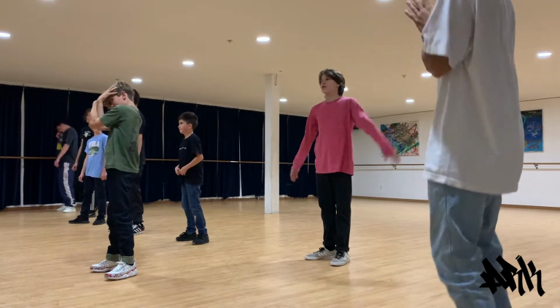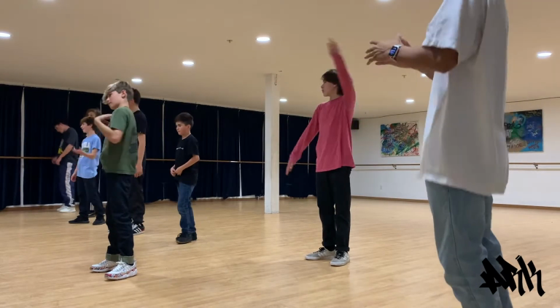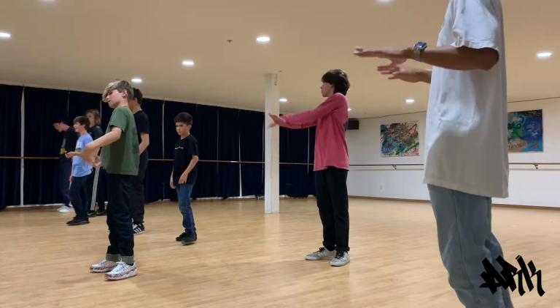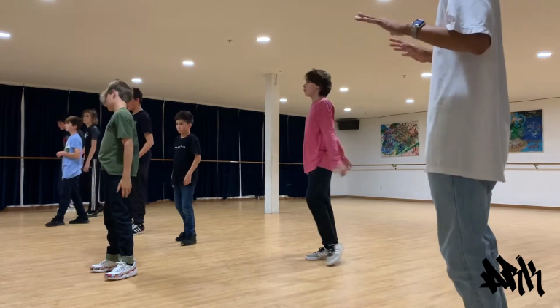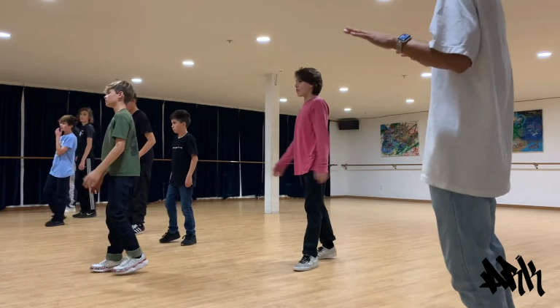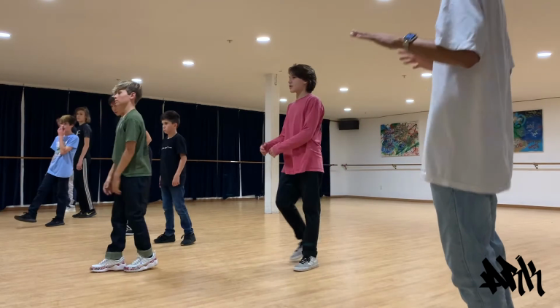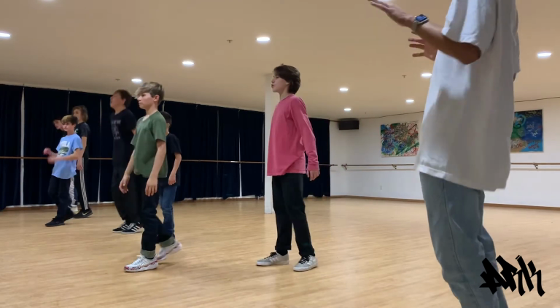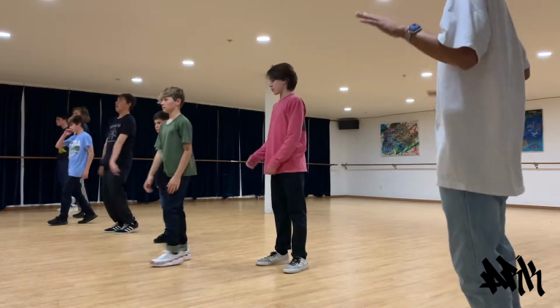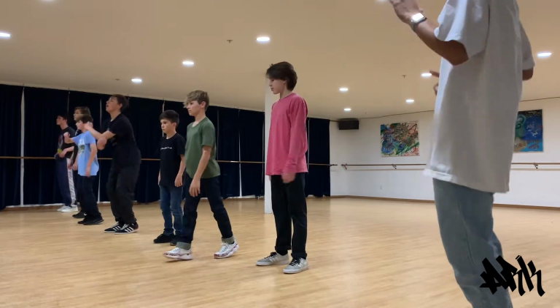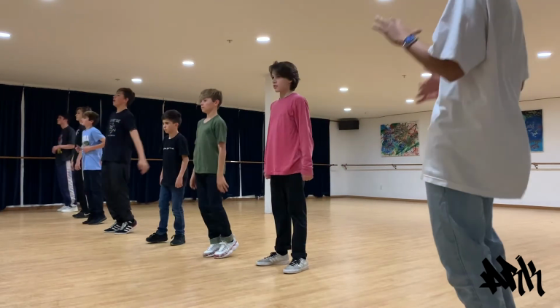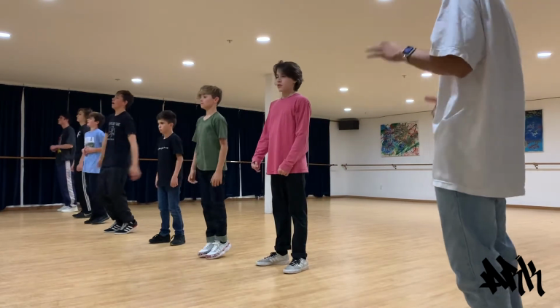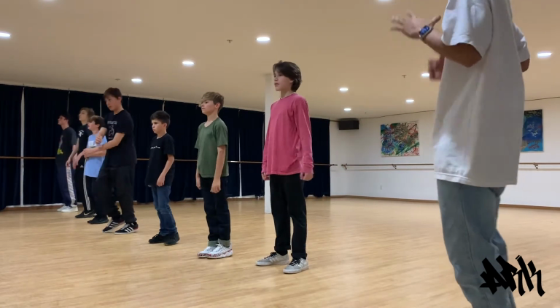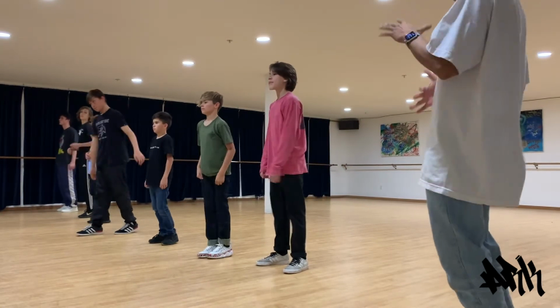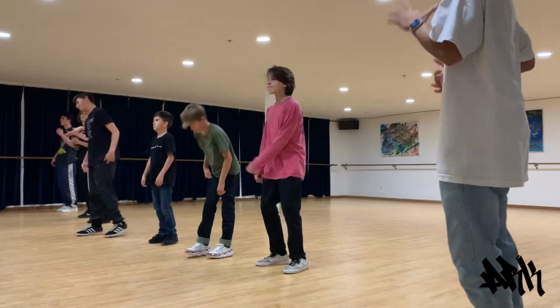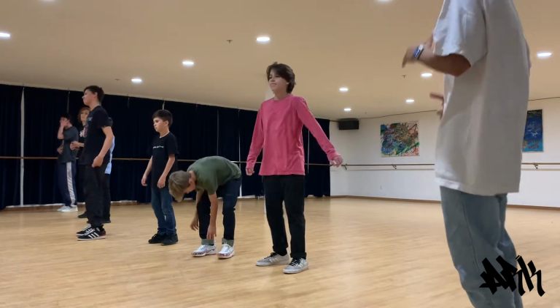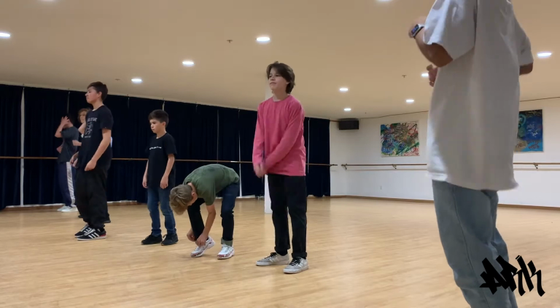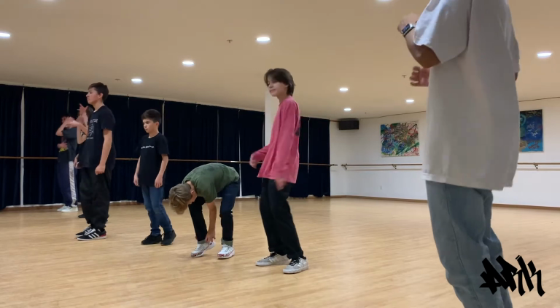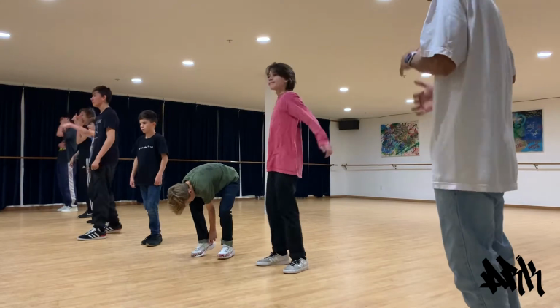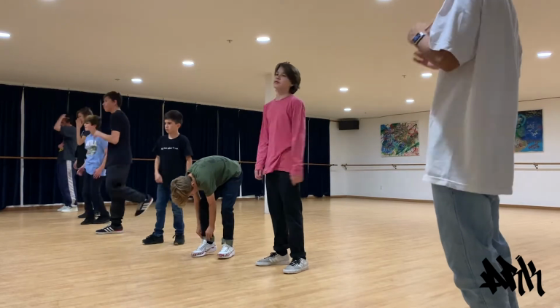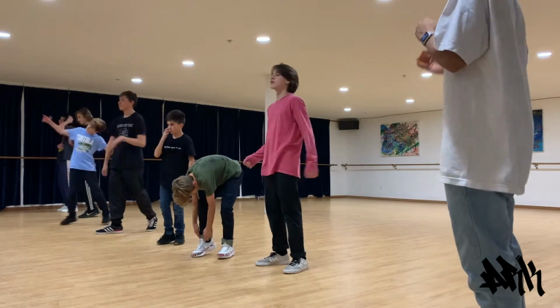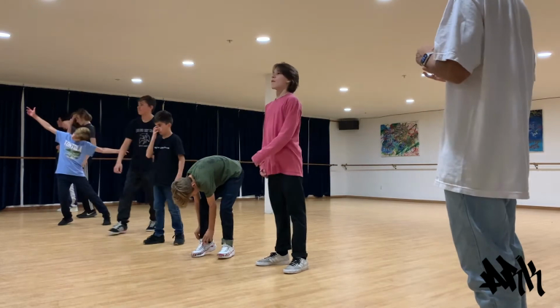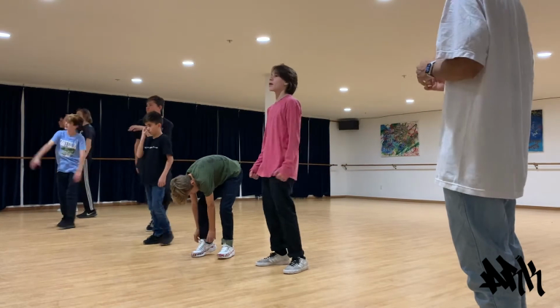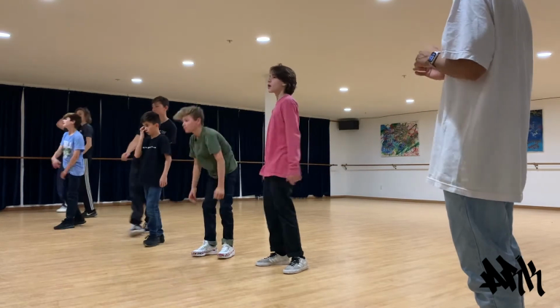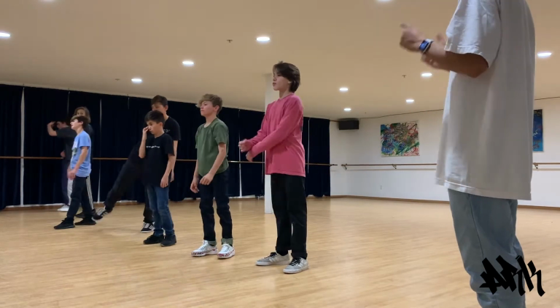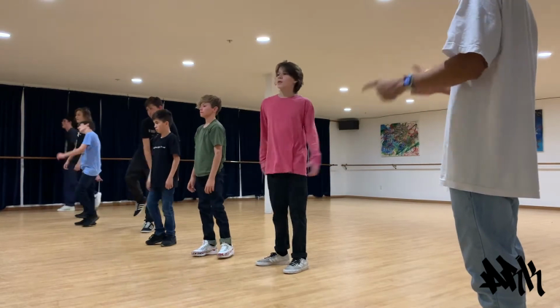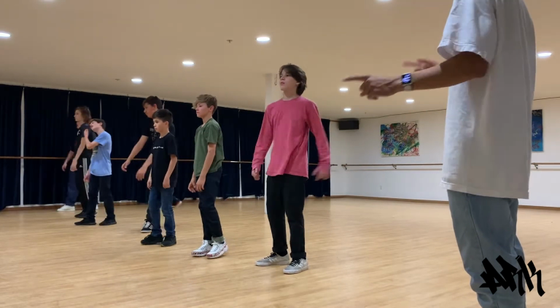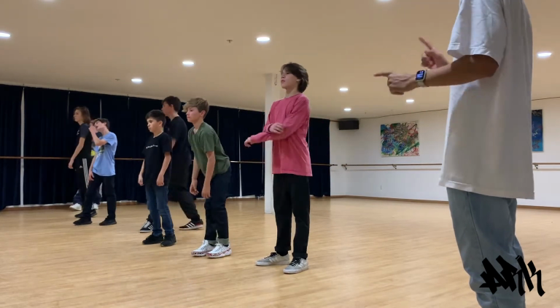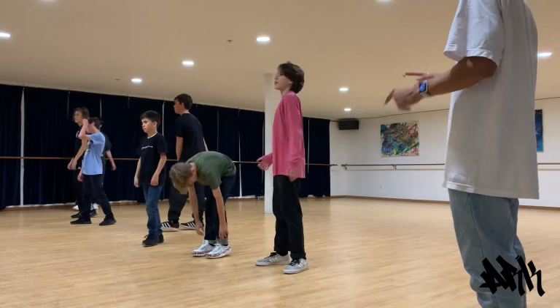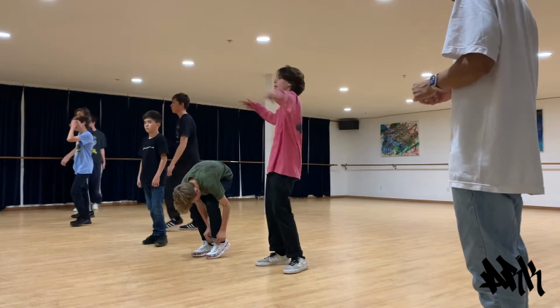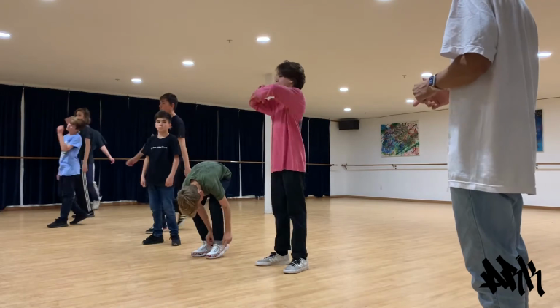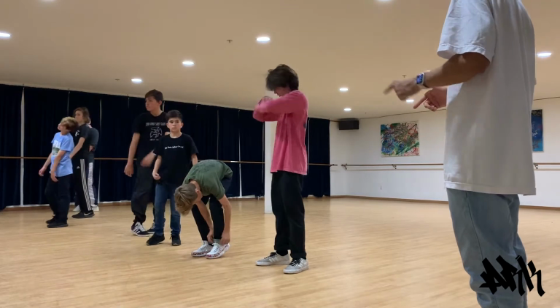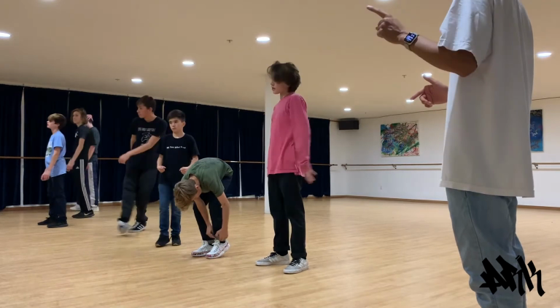Everybody tip your toes — because you still get to rock. You should still be engaging your lower back and your abs. Catch this beat. But I want you to dance only using your arms. You're not allowed to look at the ground — you need to look up.